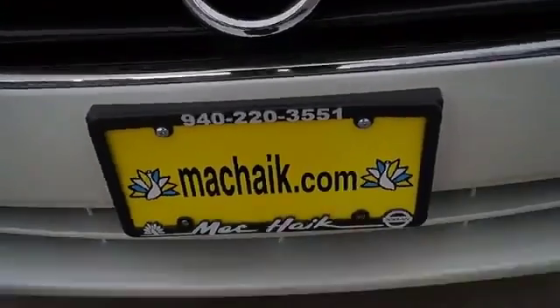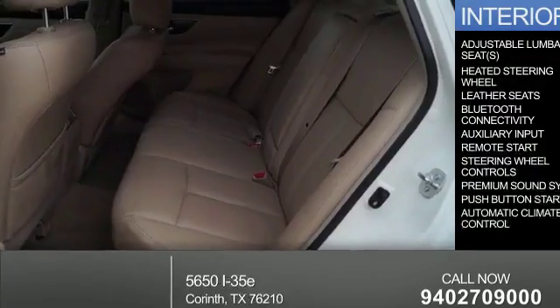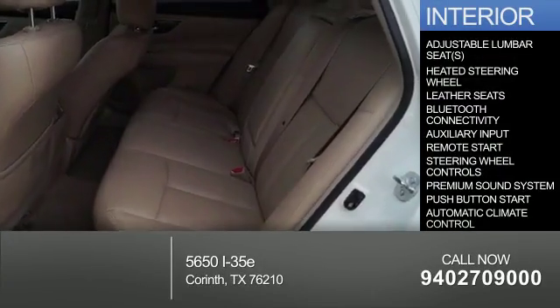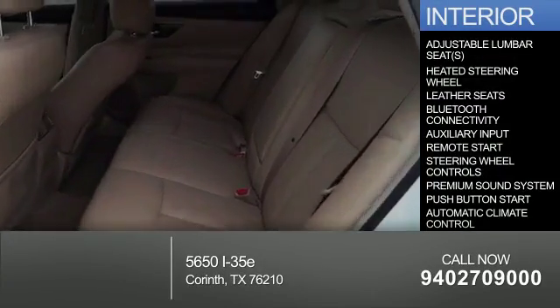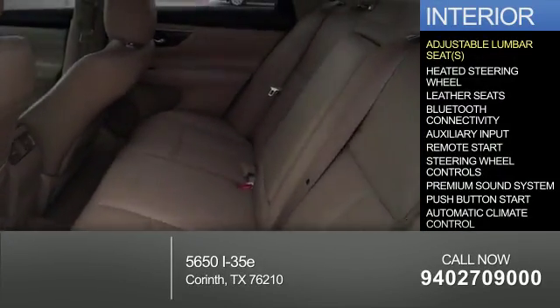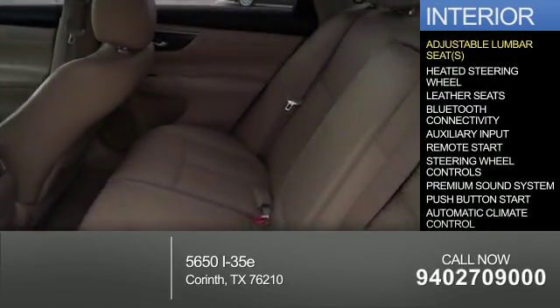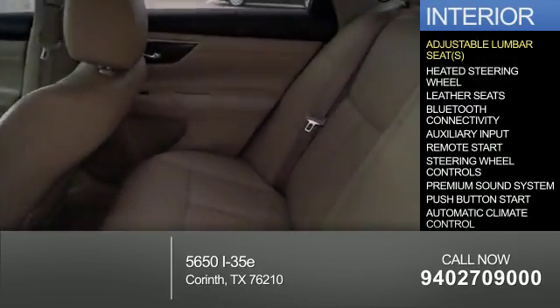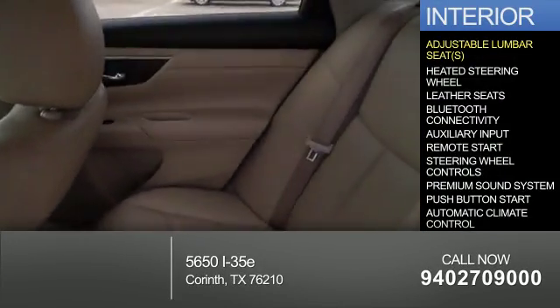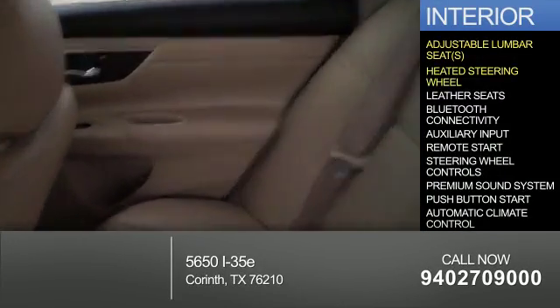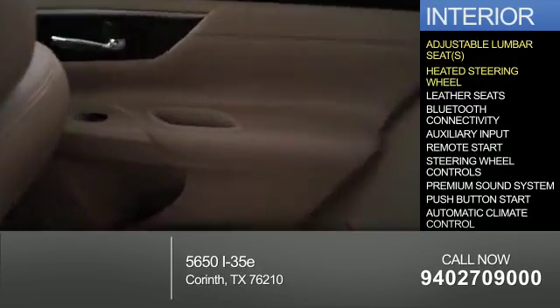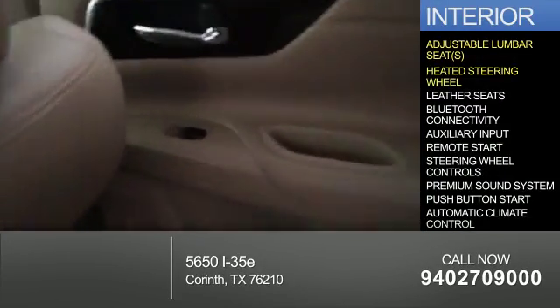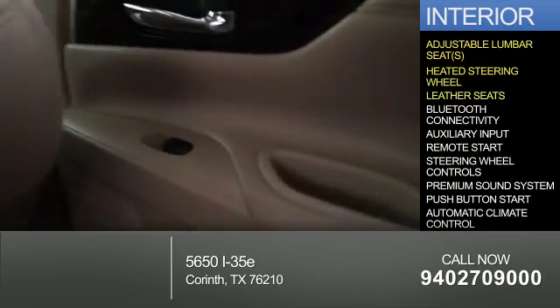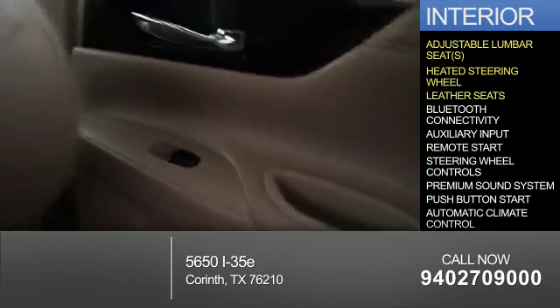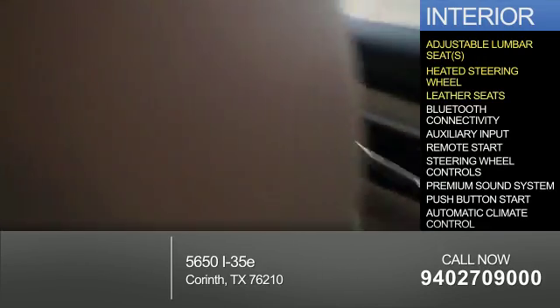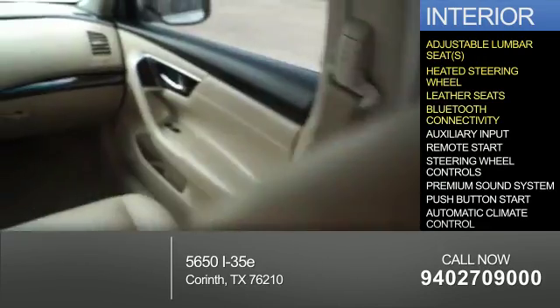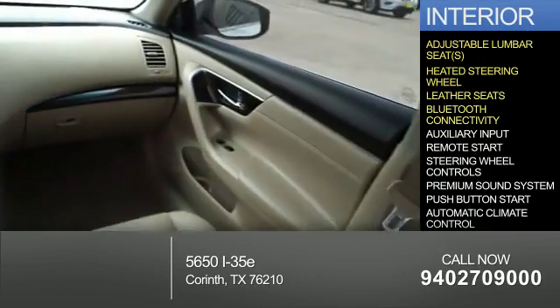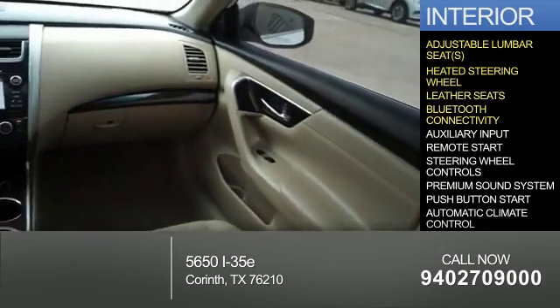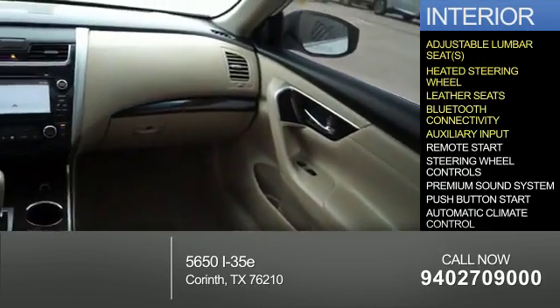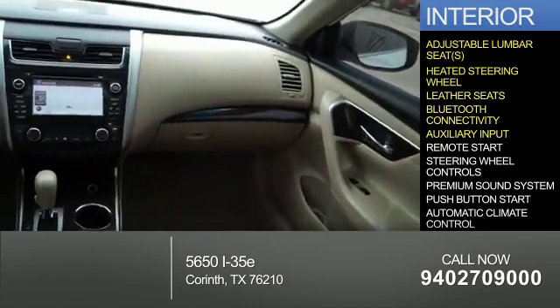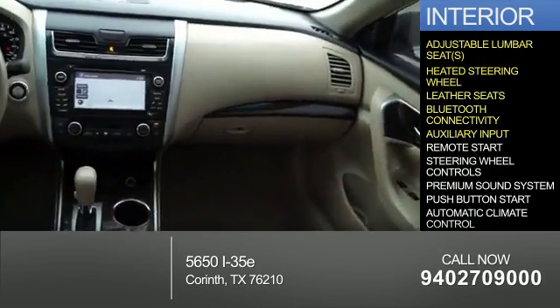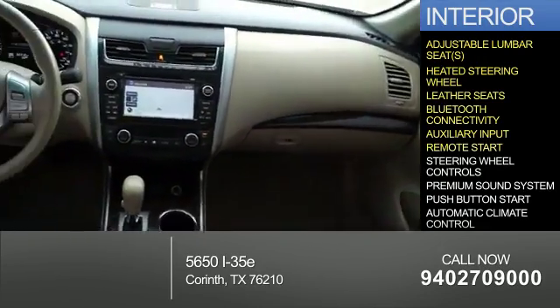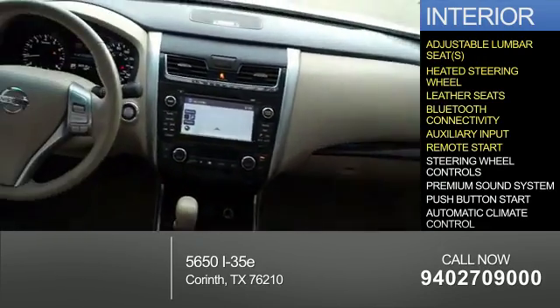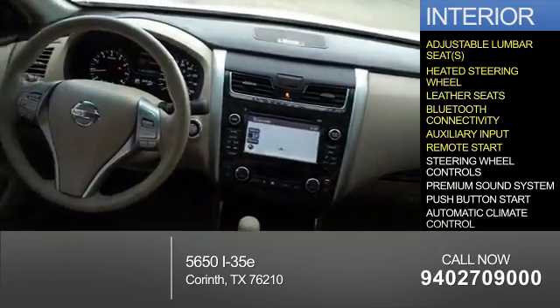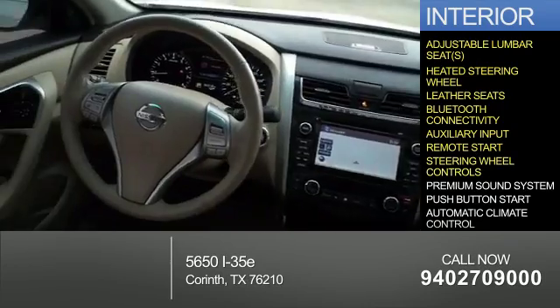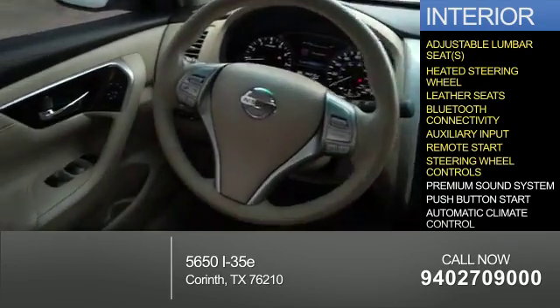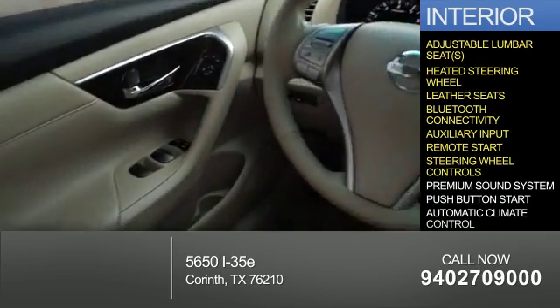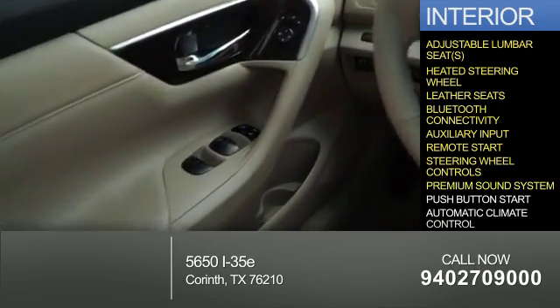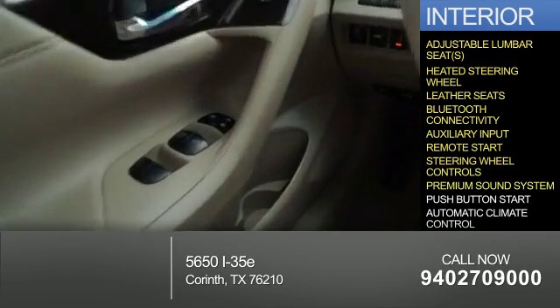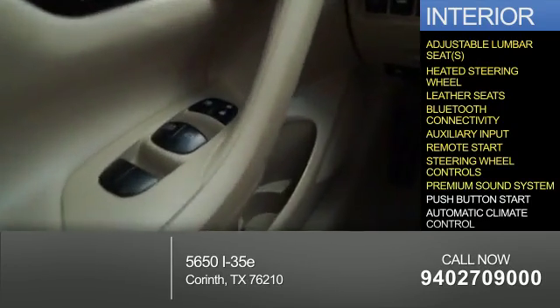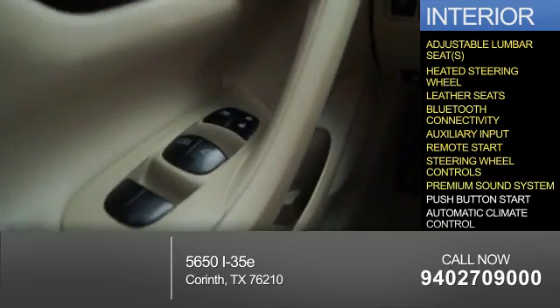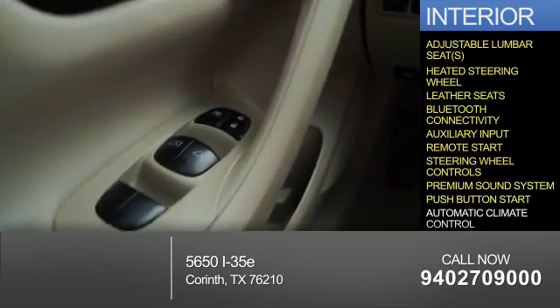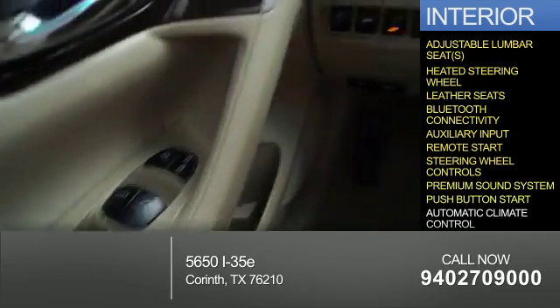Inside you'll find adjustable lumbar seats, heated steering wheel, leather seats, Bluetooth connectivity, an auxiliary input, remote start, steering wheel controls, a premium sound system, and push button start.